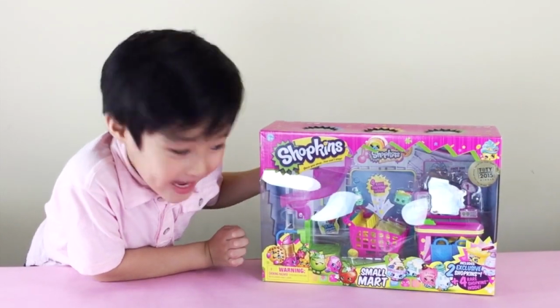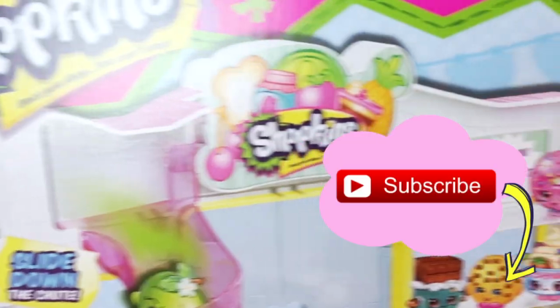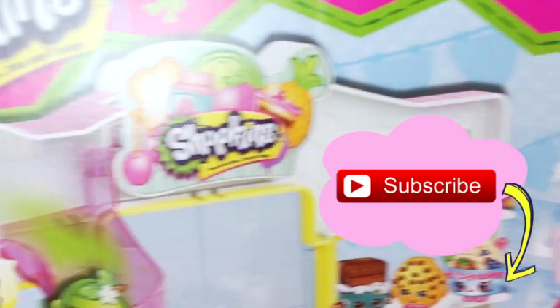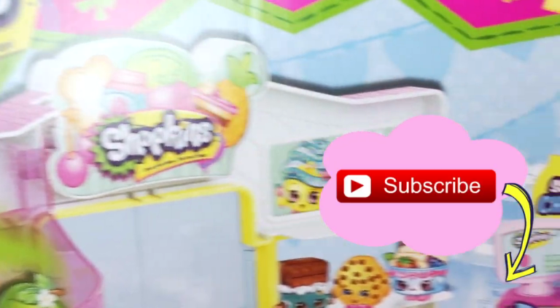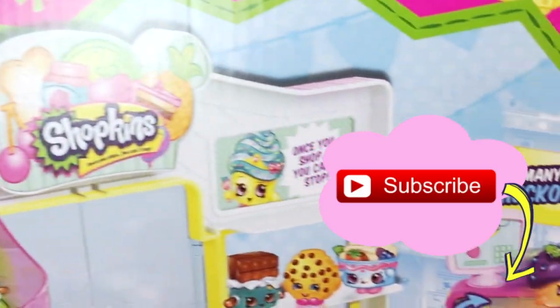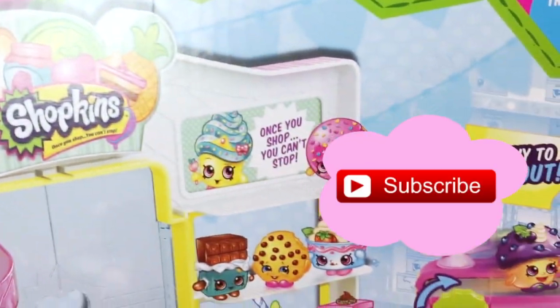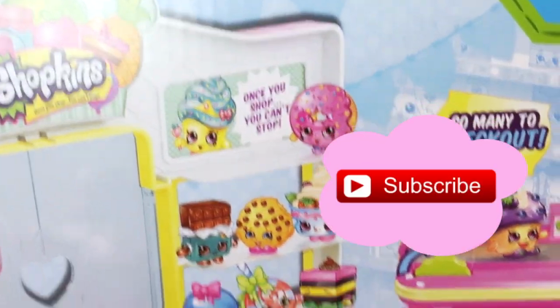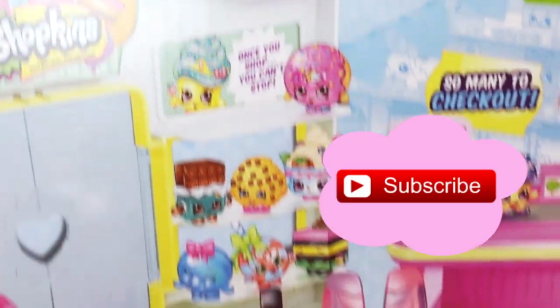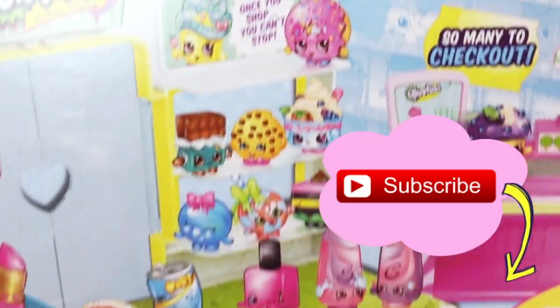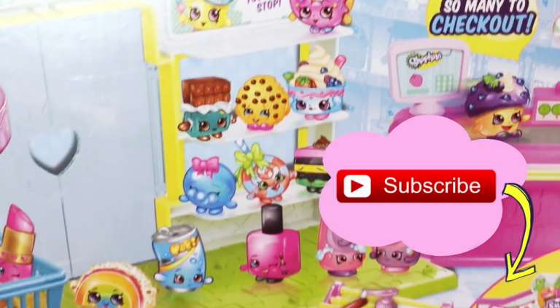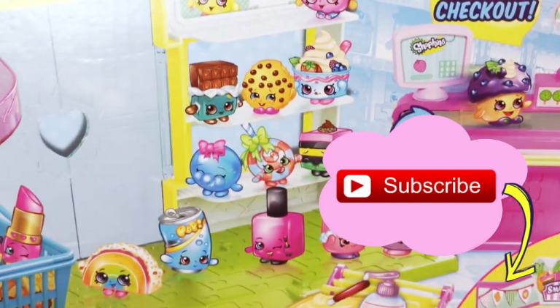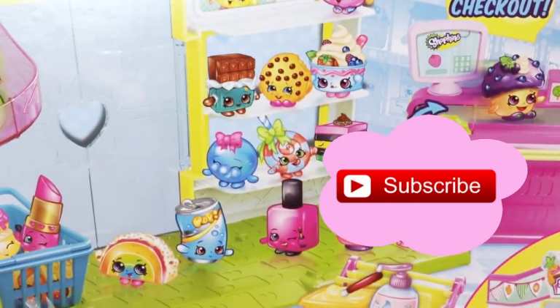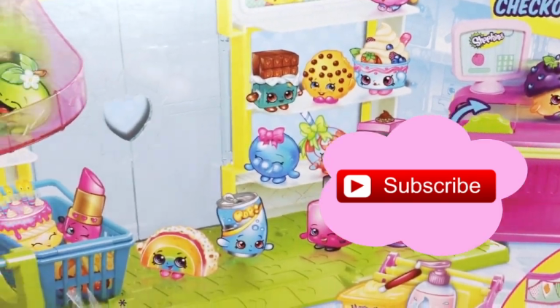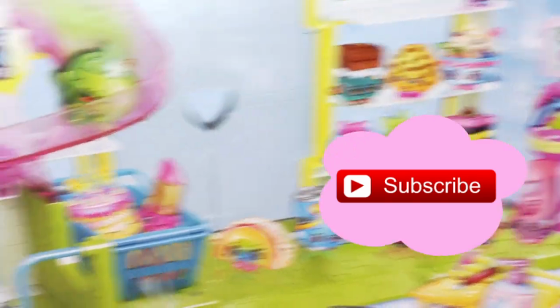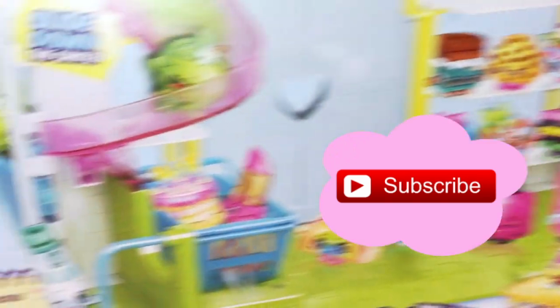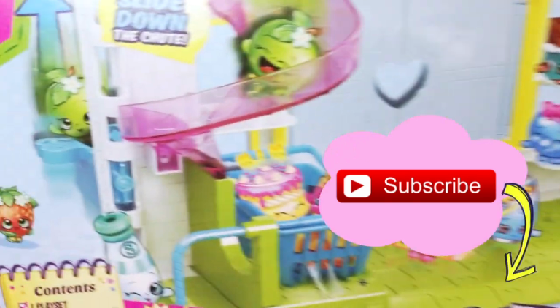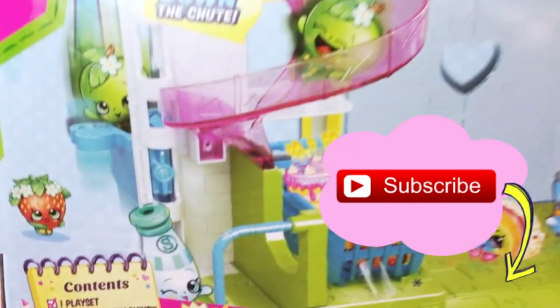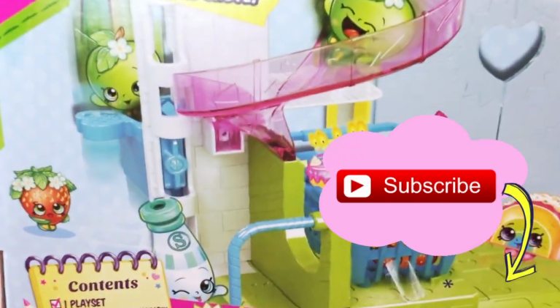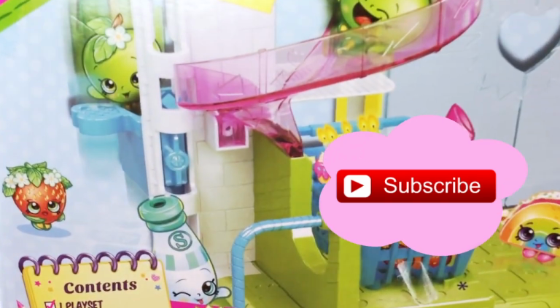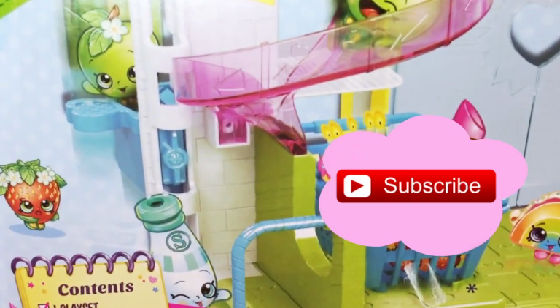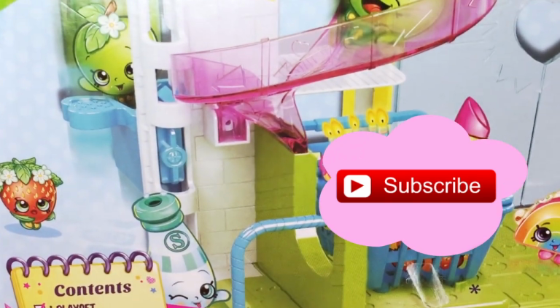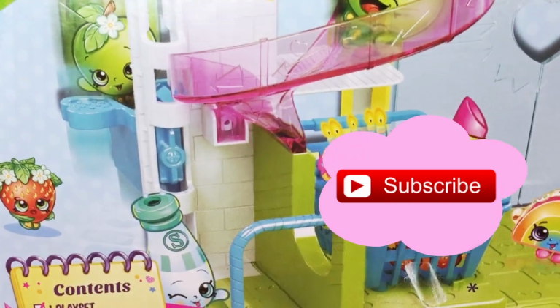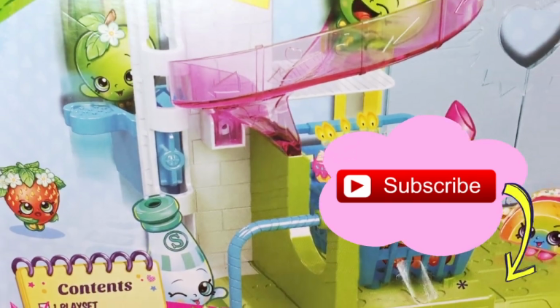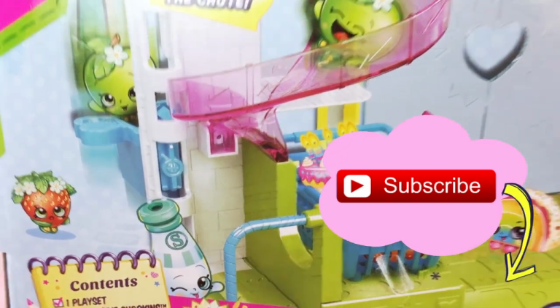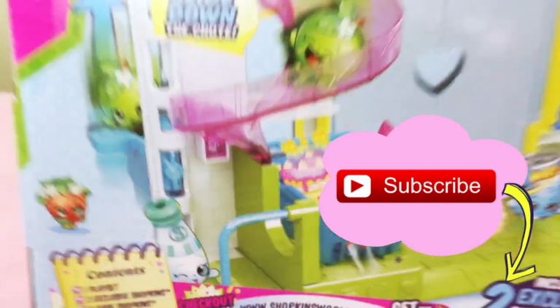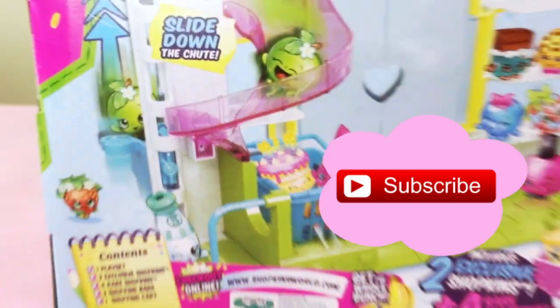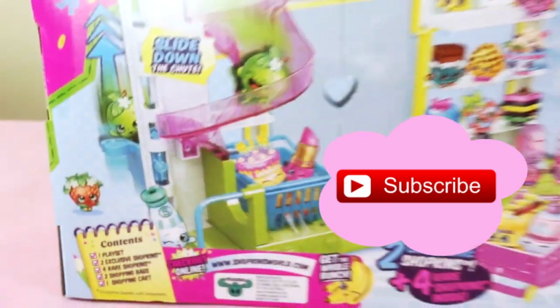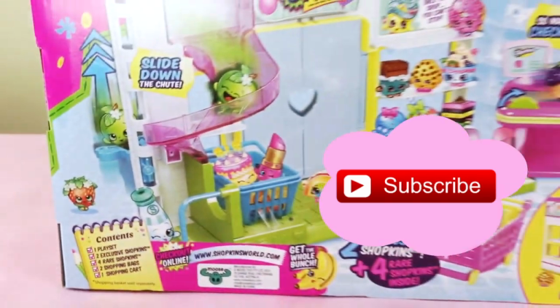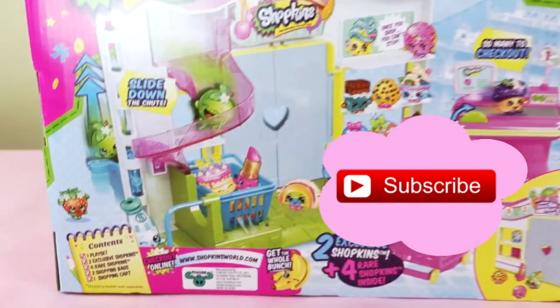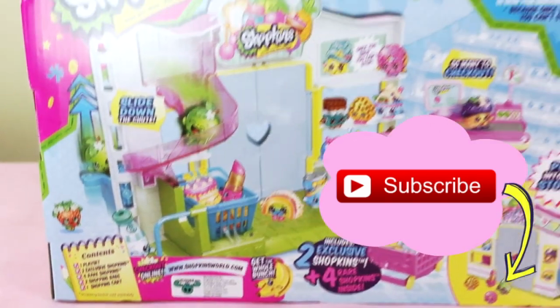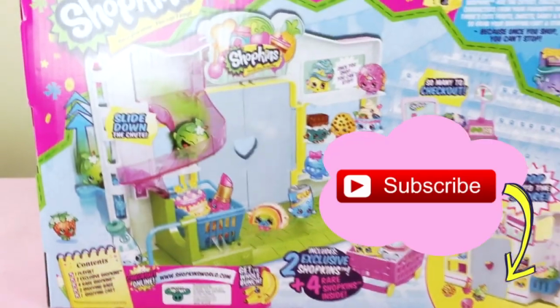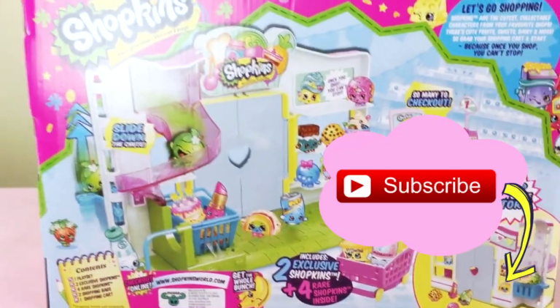If you're new to this channel, go ahead and click that subscribe button so you don't miss any of my videos.